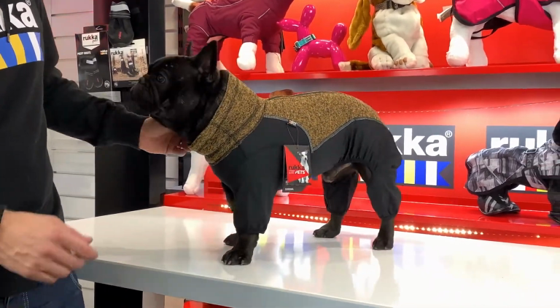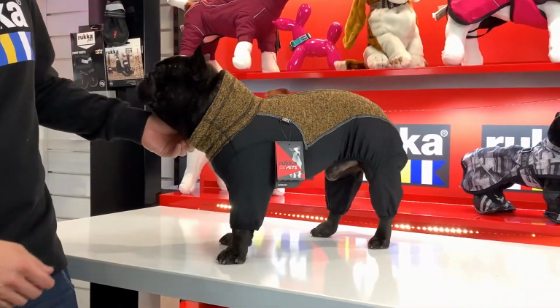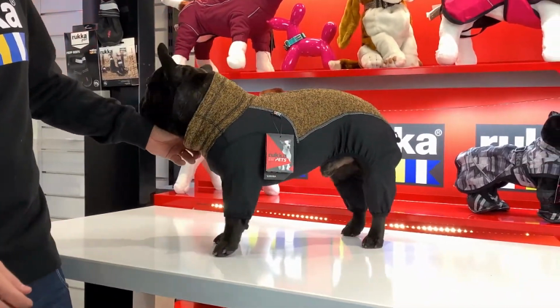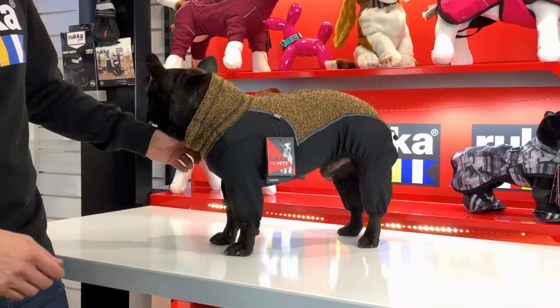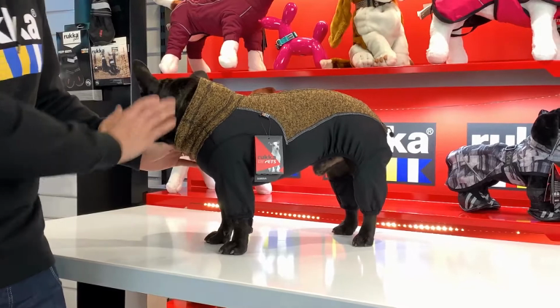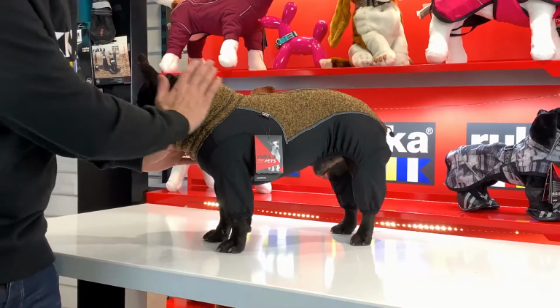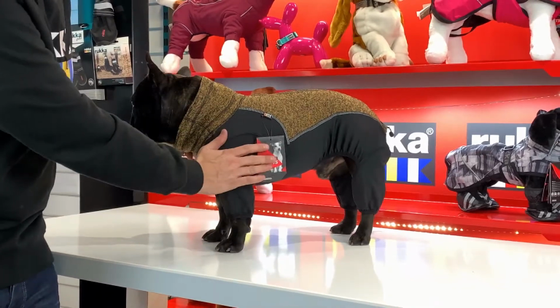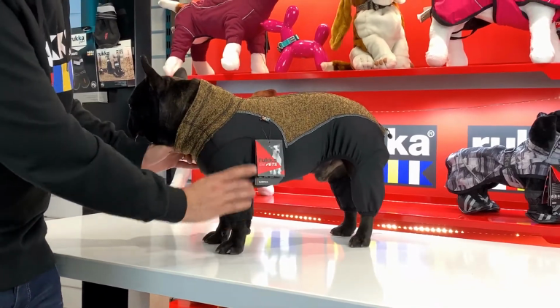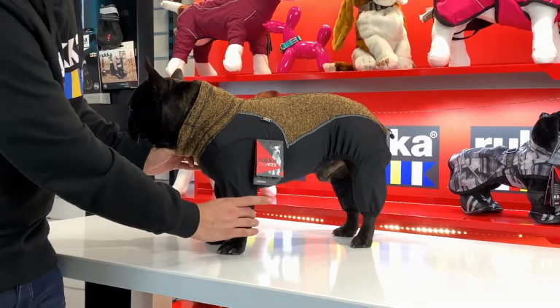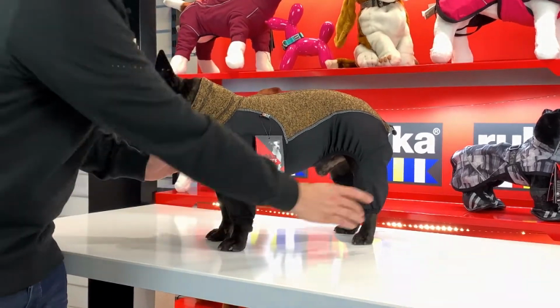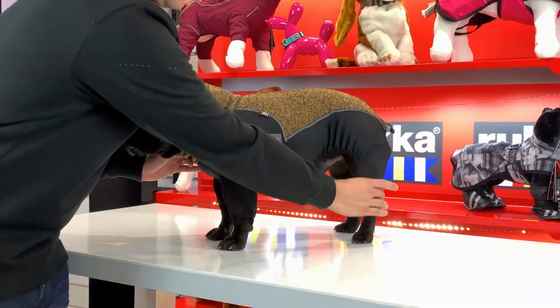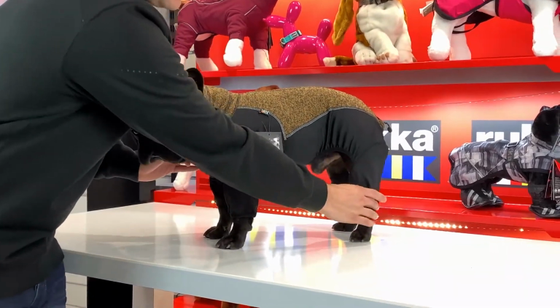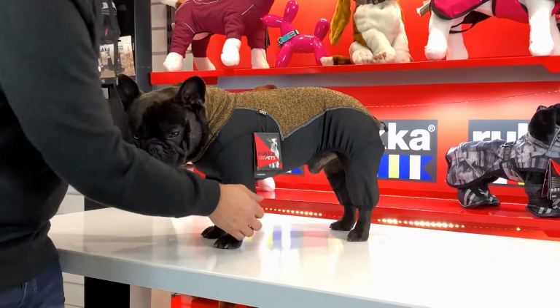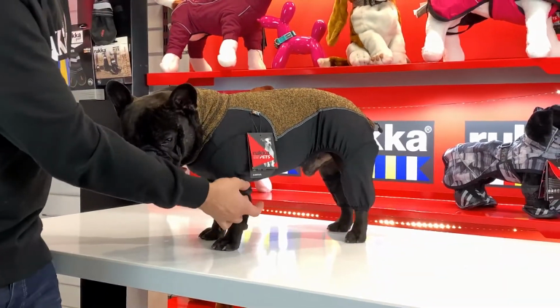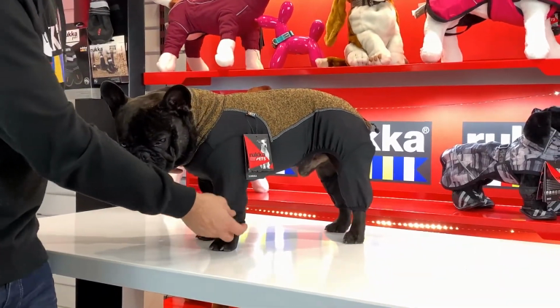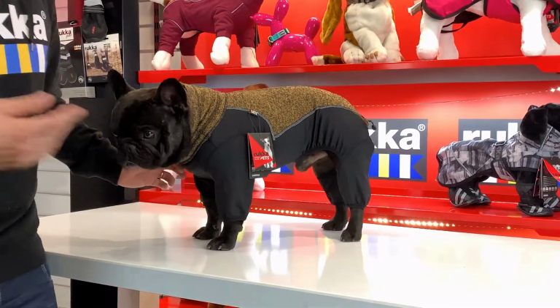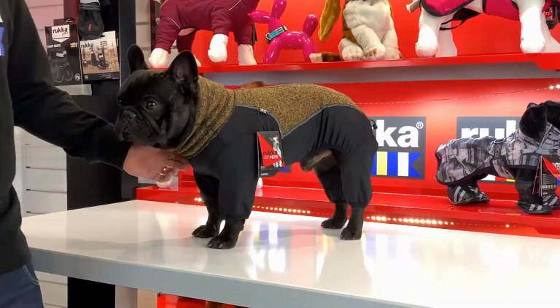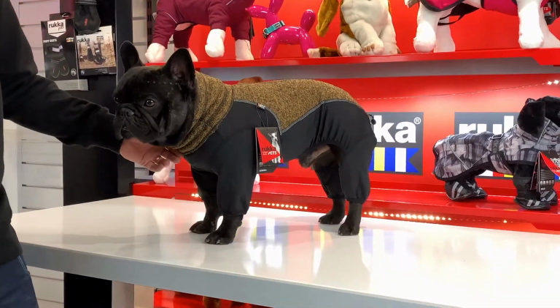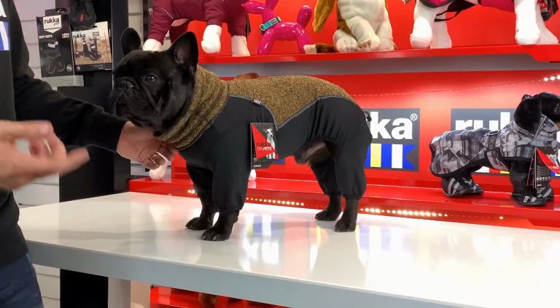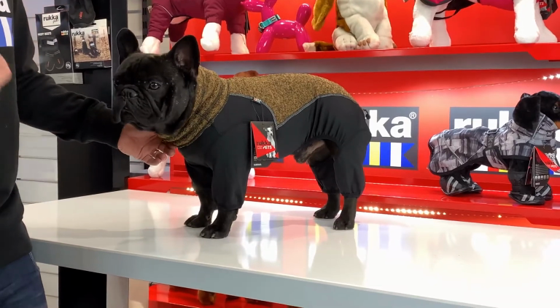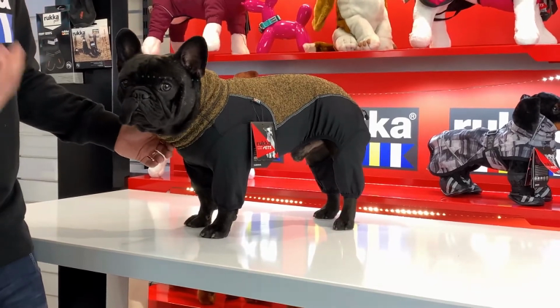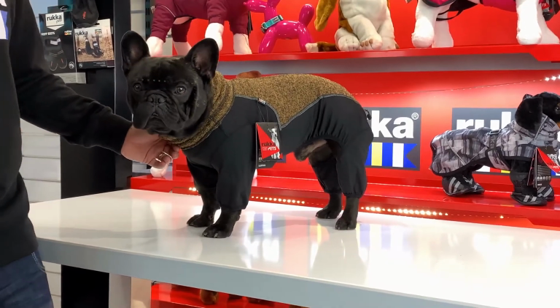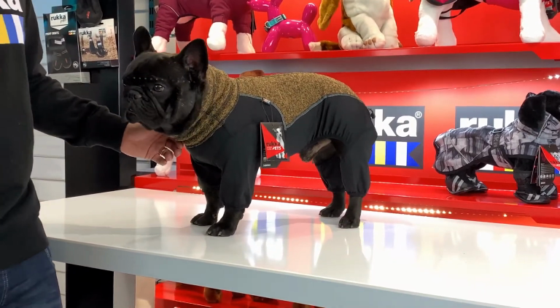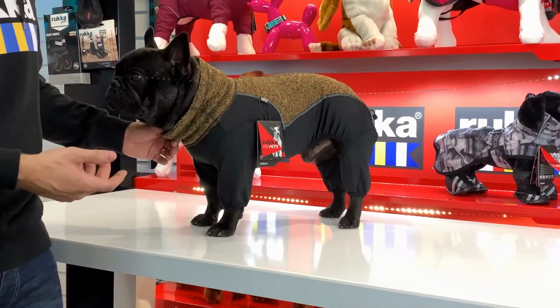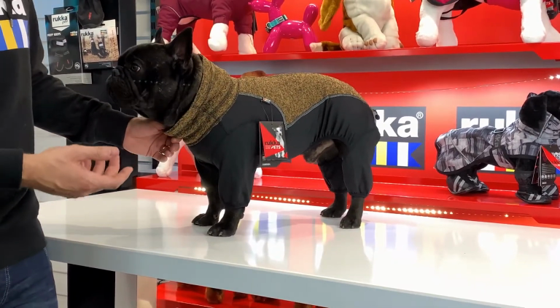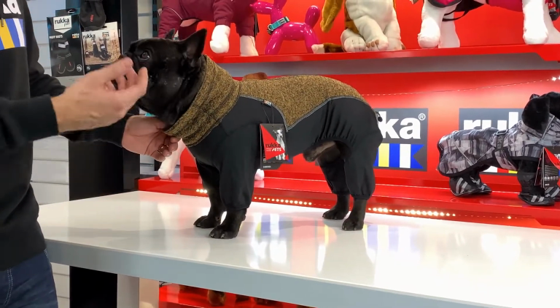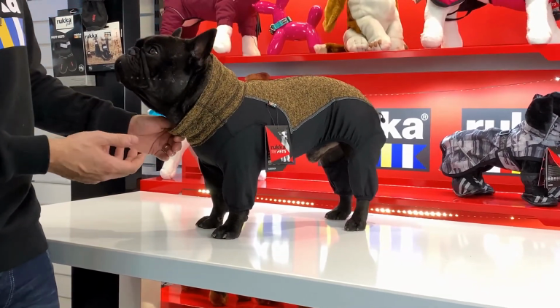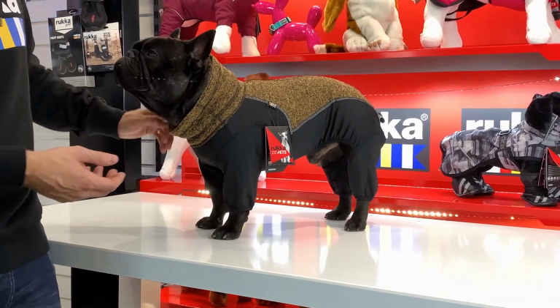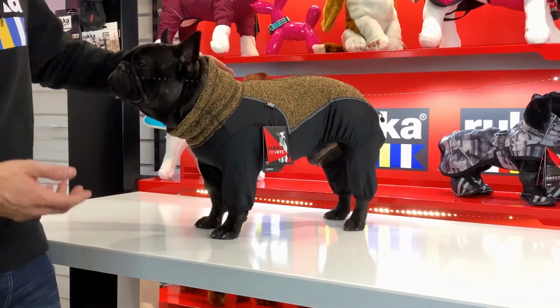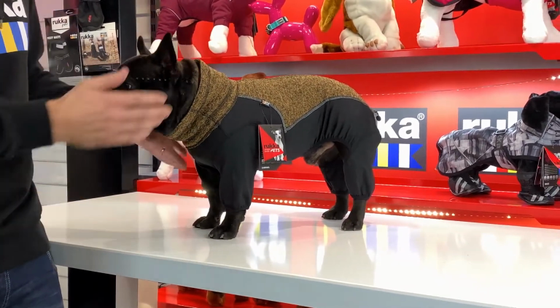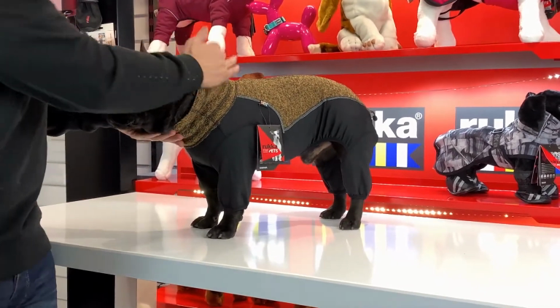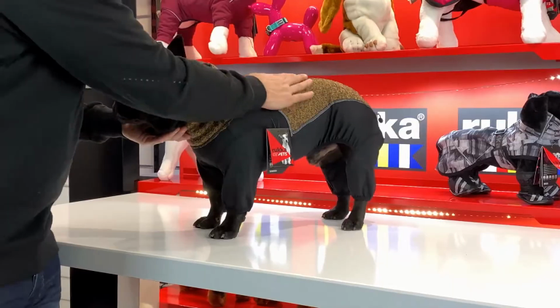So let's talk about a few of the features. It's a full overall, going all the way down the legs on both sides. This is elastin — it's not a waterproof product, but it's going to keep the majority of mud and dirt off your dog when he's out for a walk, while also keeping him nice and warm.